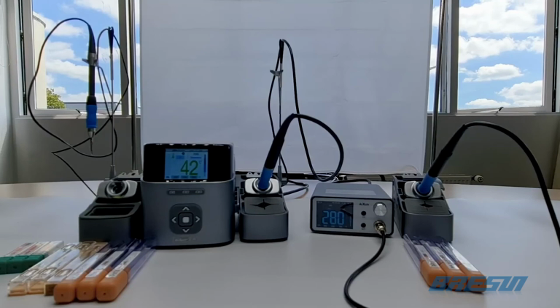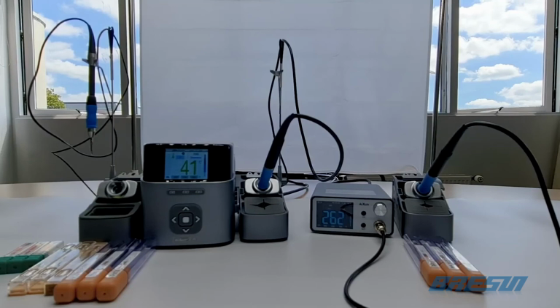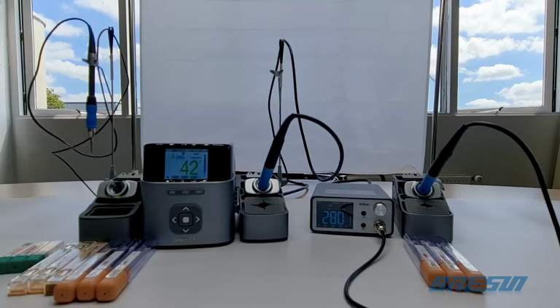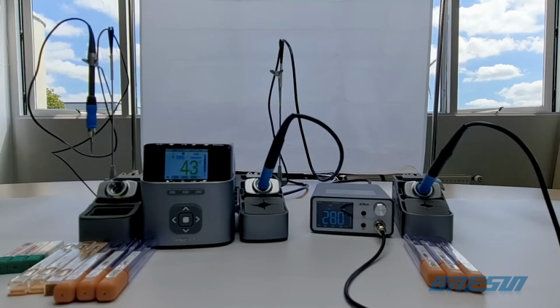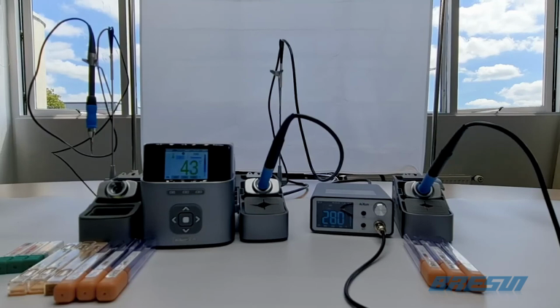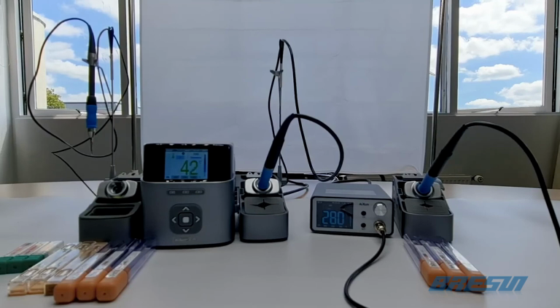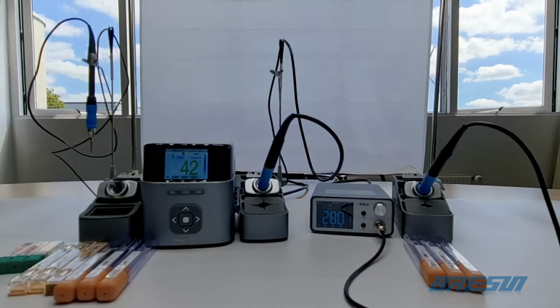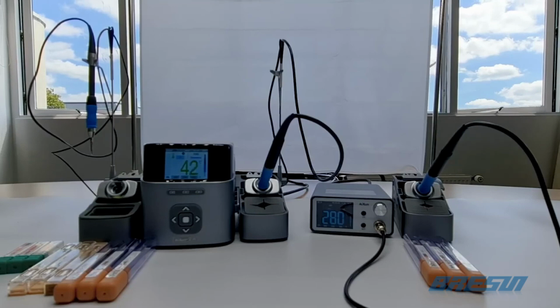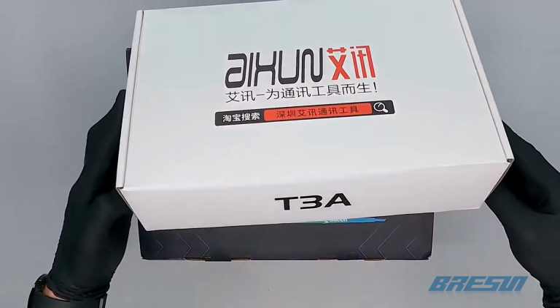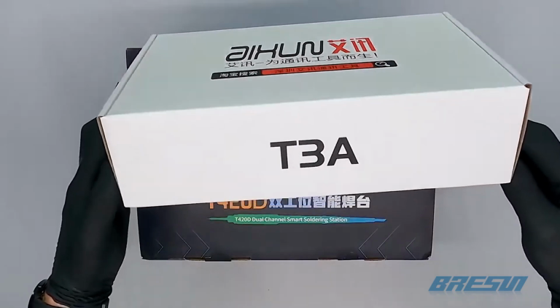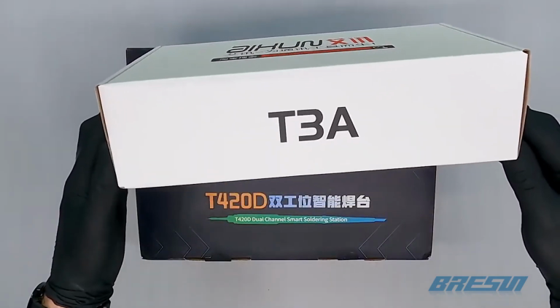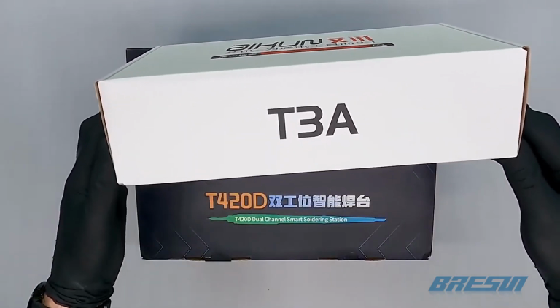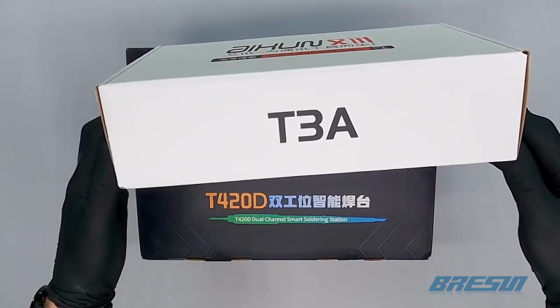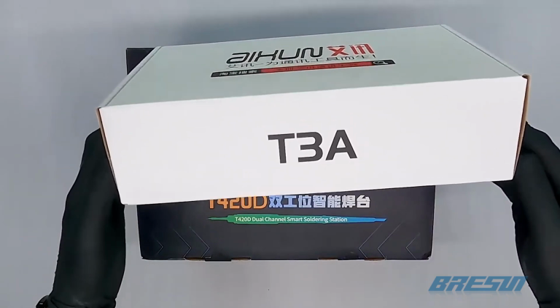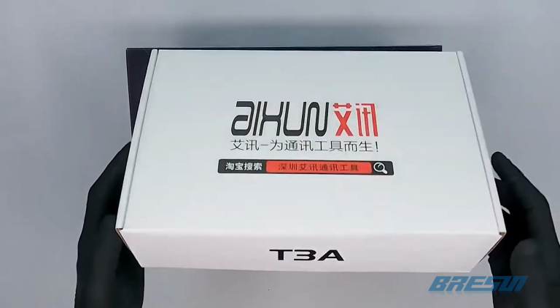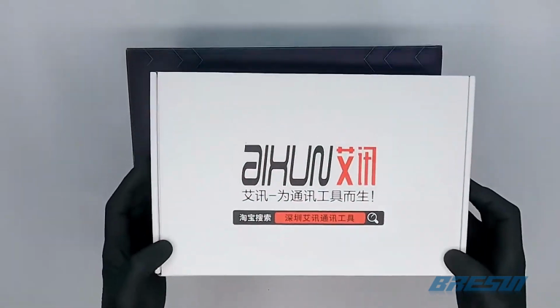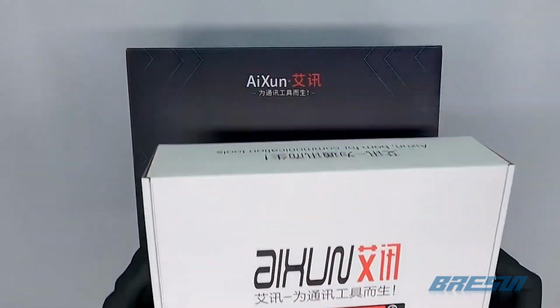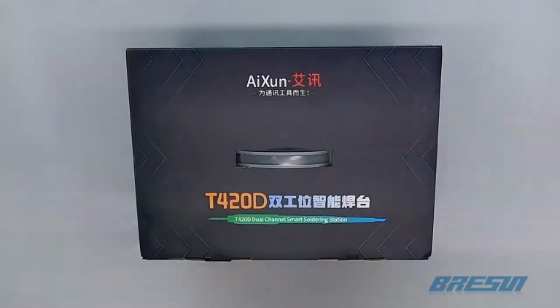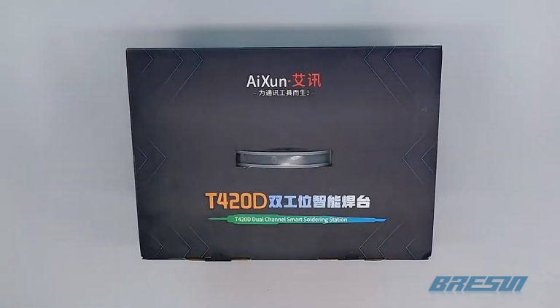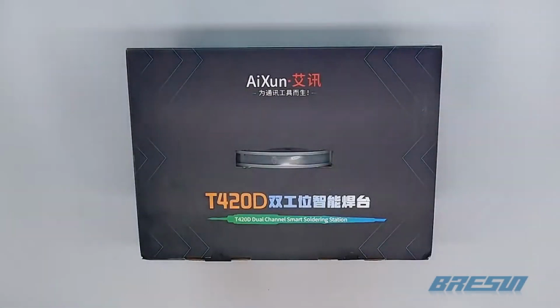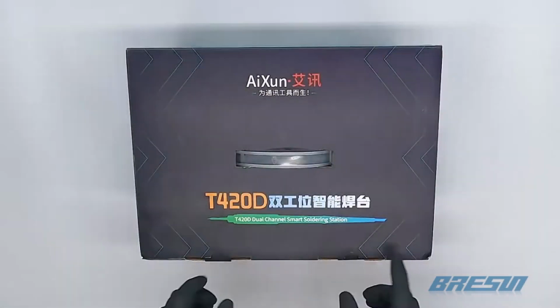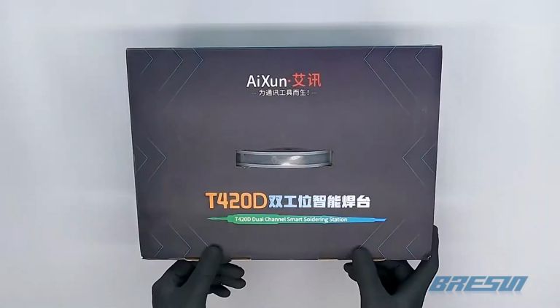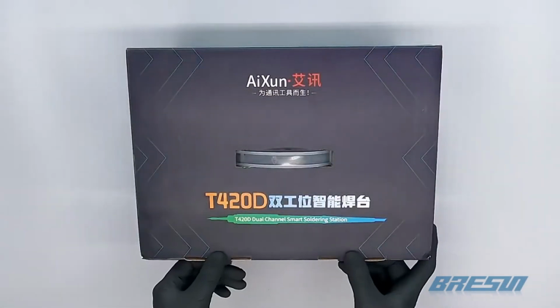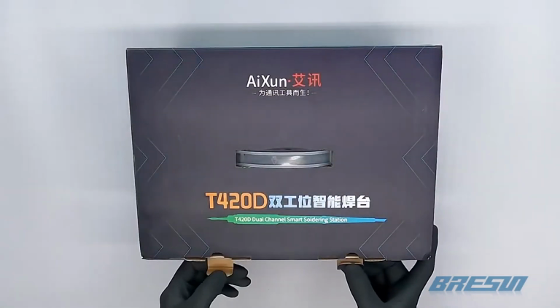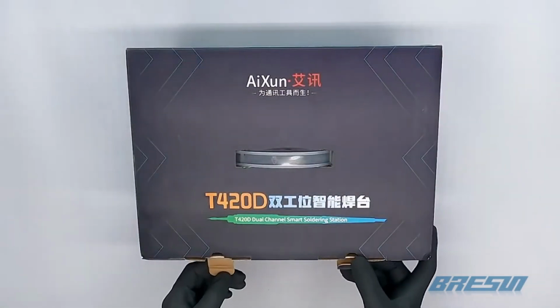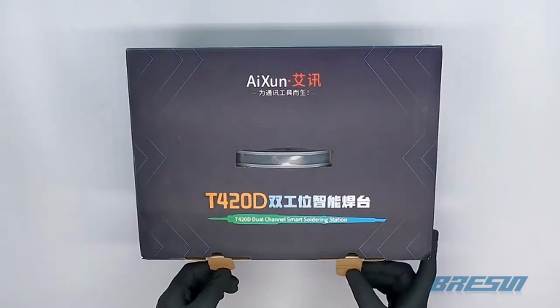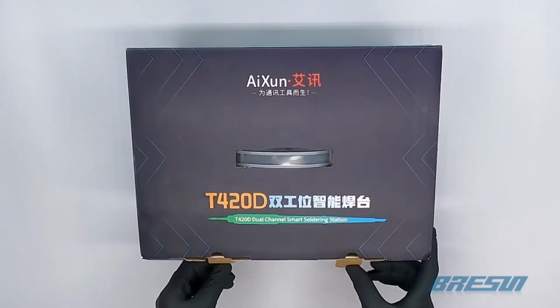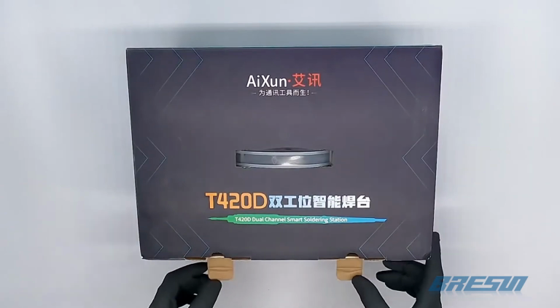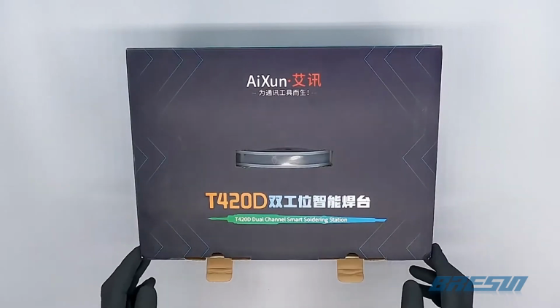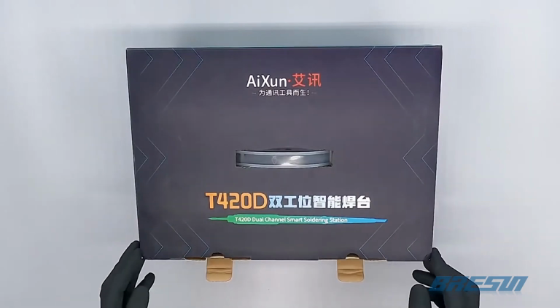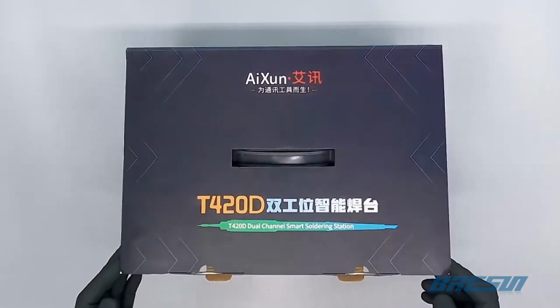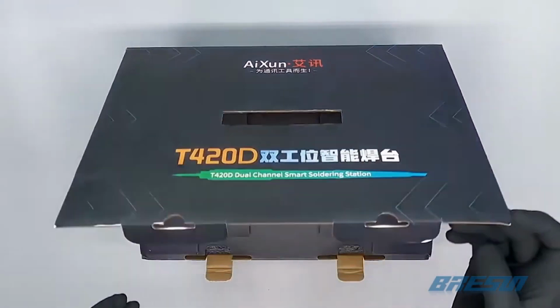Hi everyone. Today we have a product comparison review of the JC Eichsen T420D and the small JC Eichsen T3A. We are comparing these two products against each other and show you which one might be better for you.